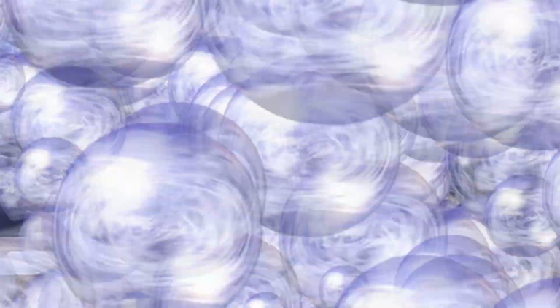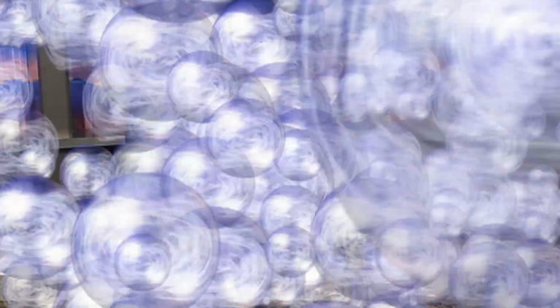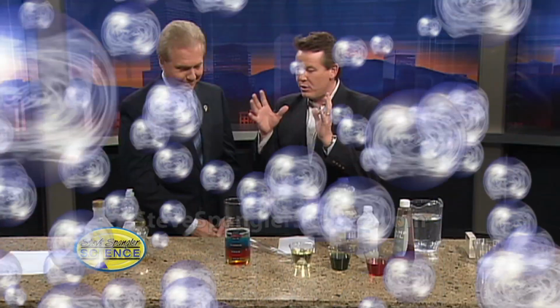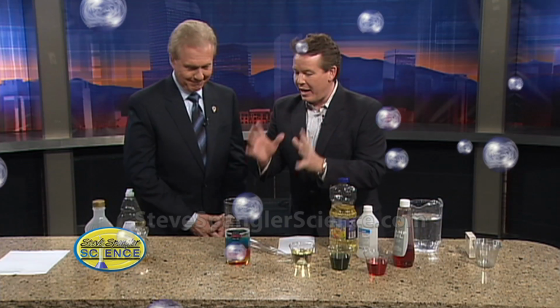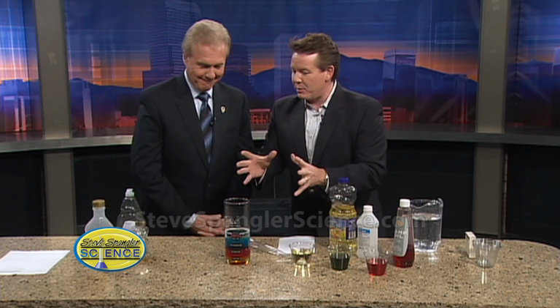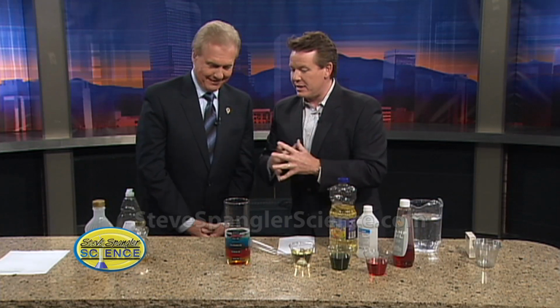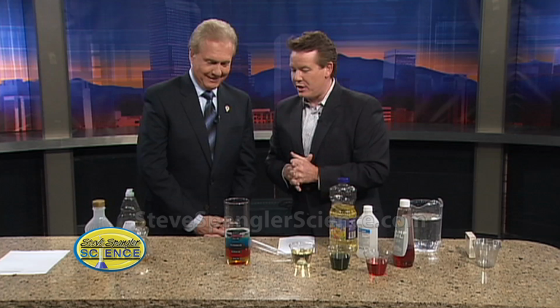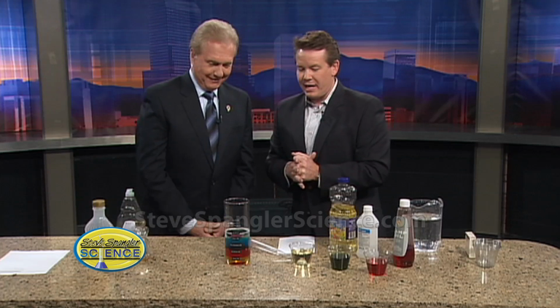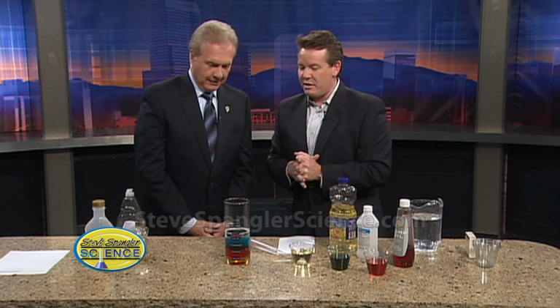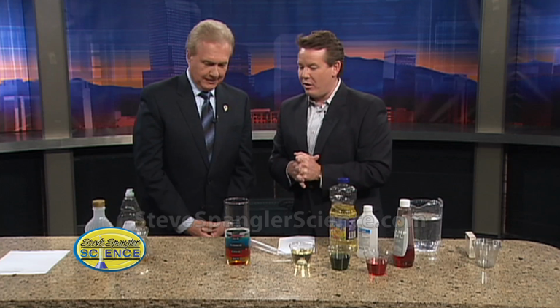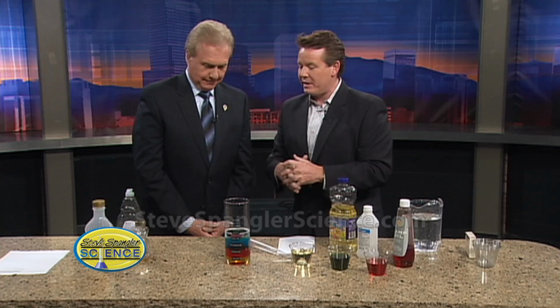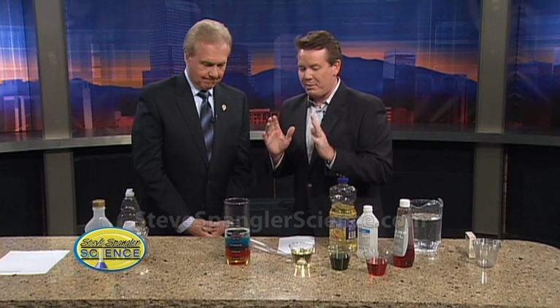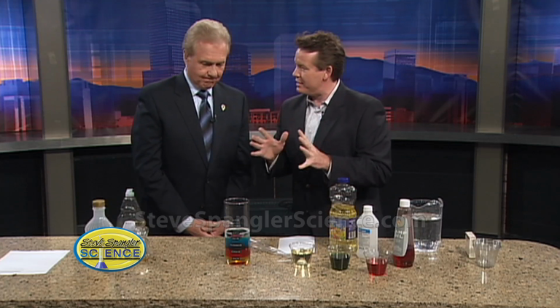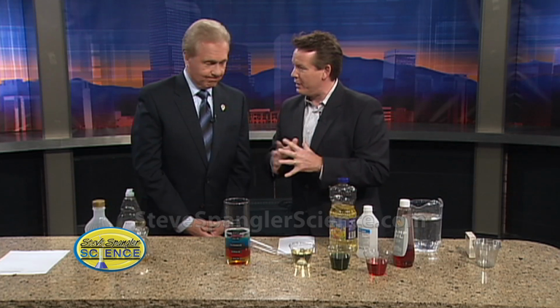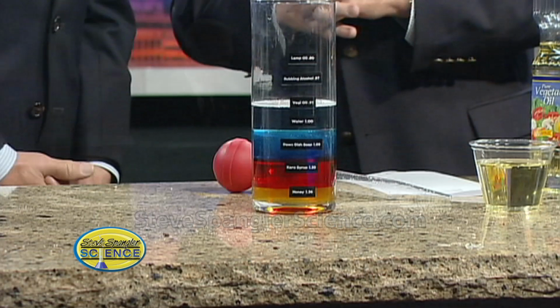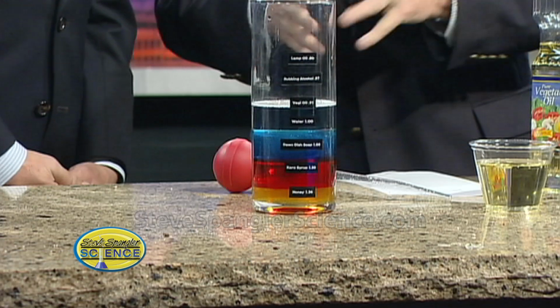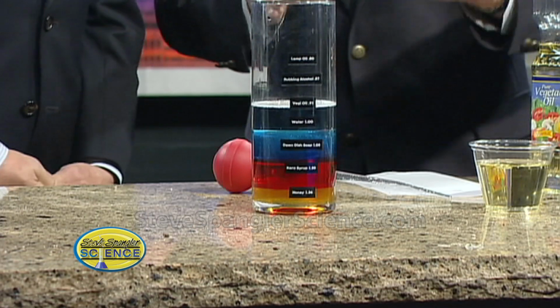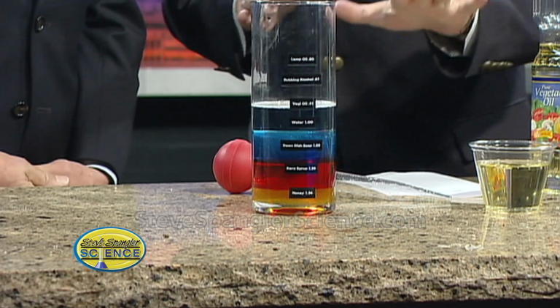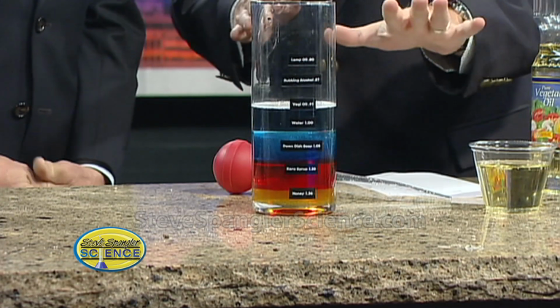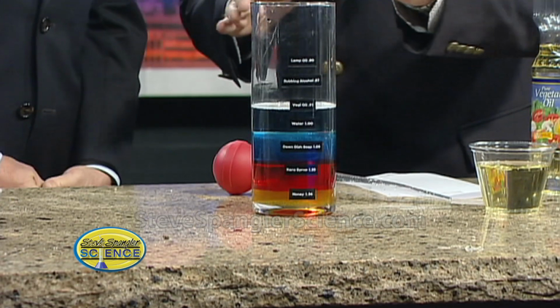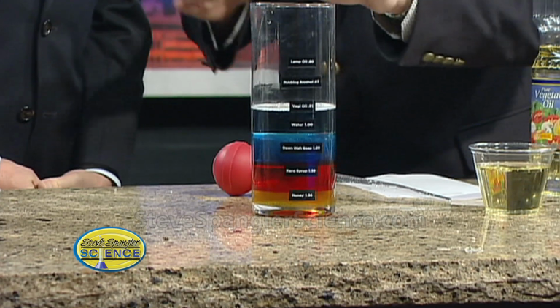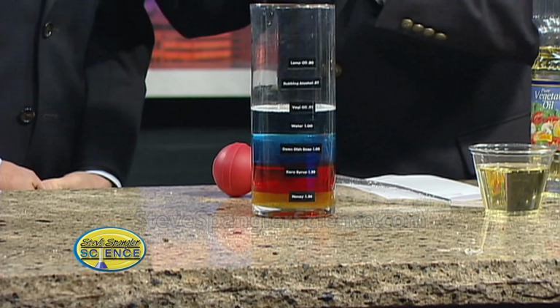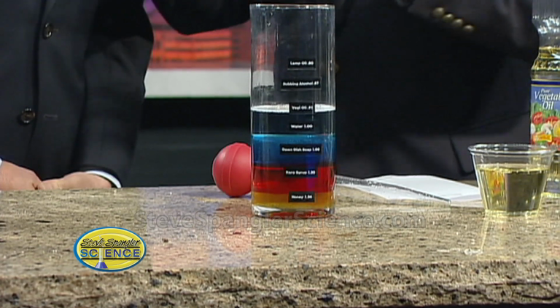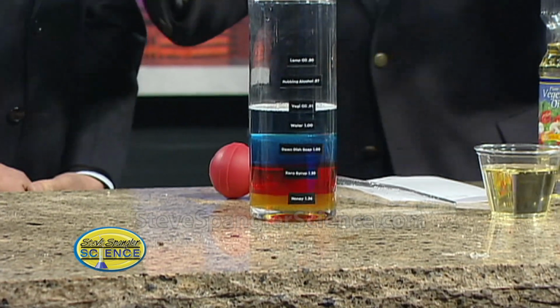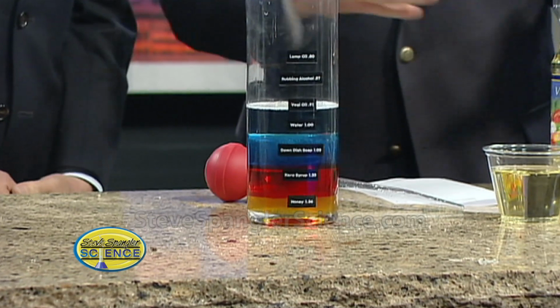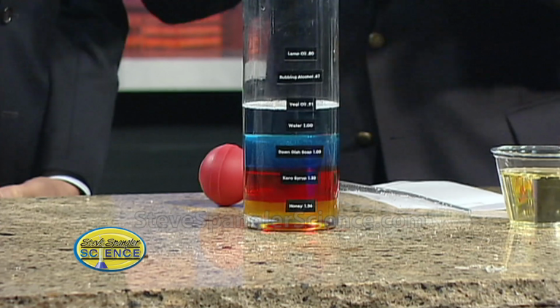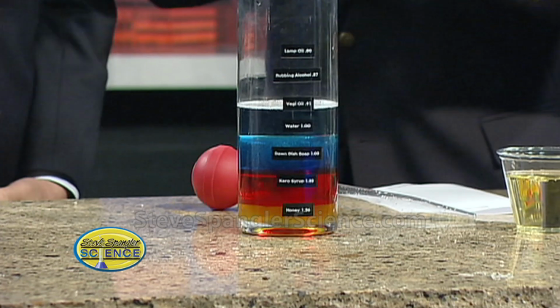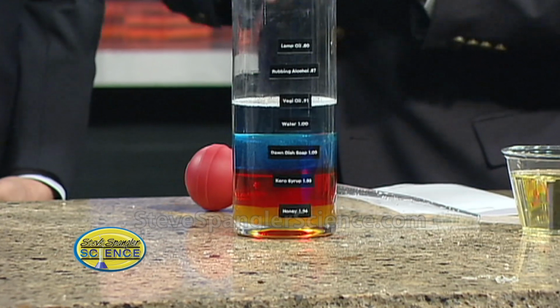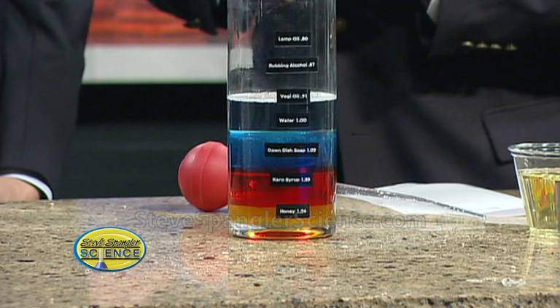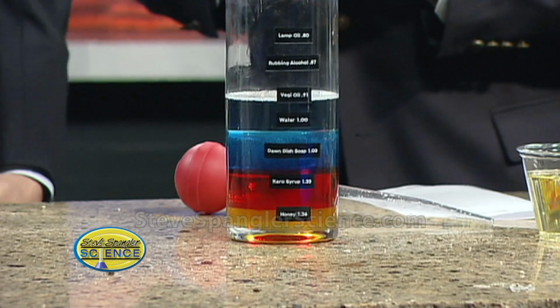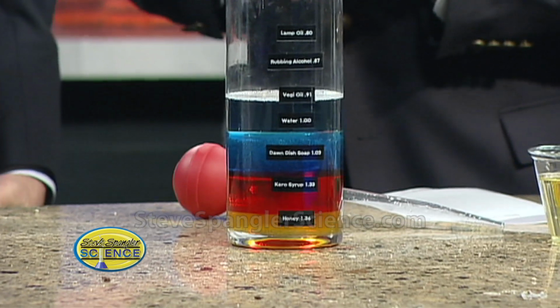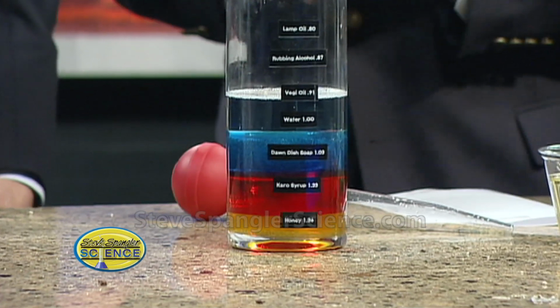This is one of those classic experiments that people email us about asking, is that really true? The whole idea is to figure out if we can find household liquids that you can layer on top of one another.